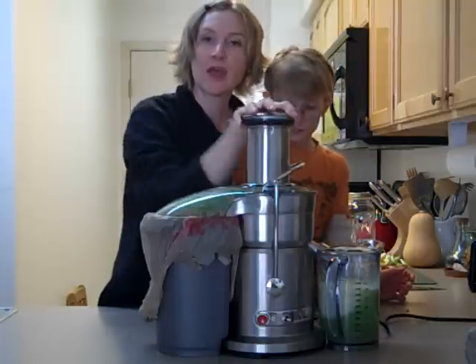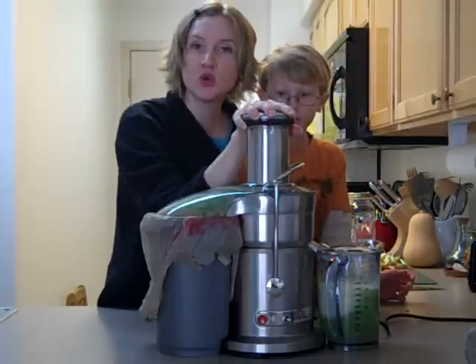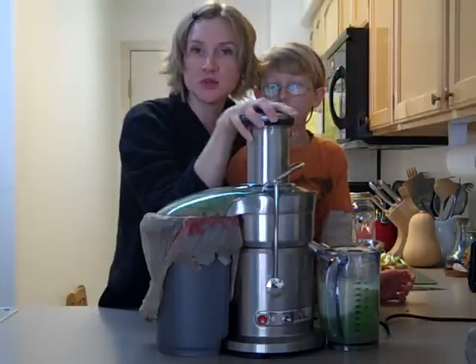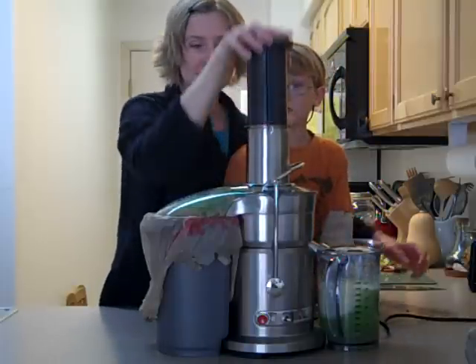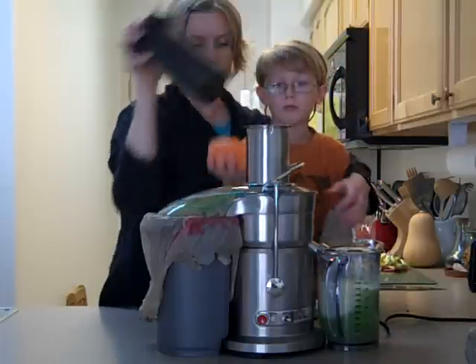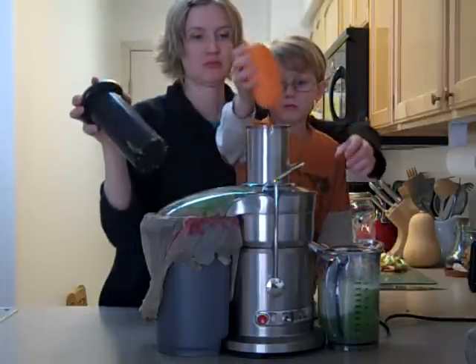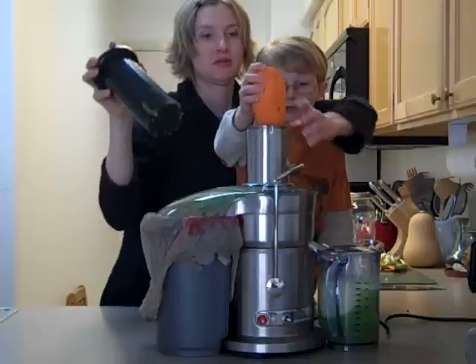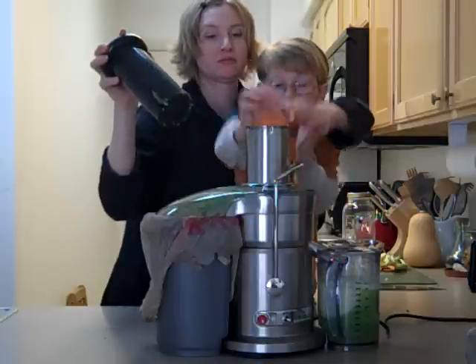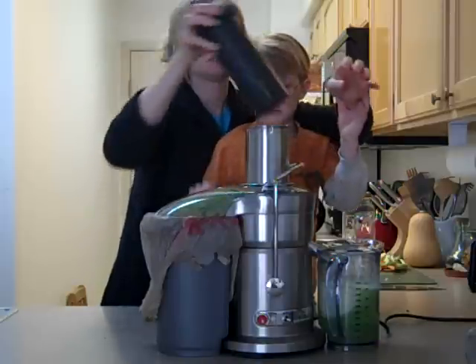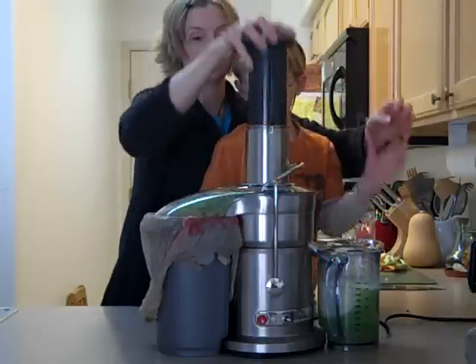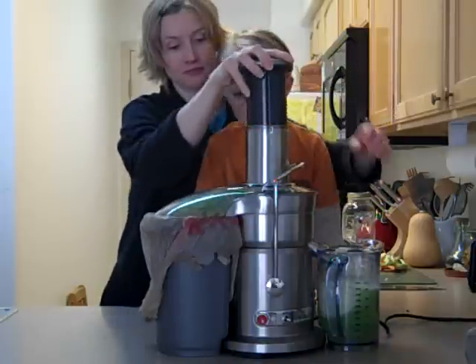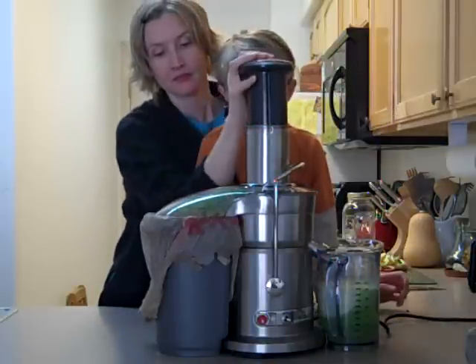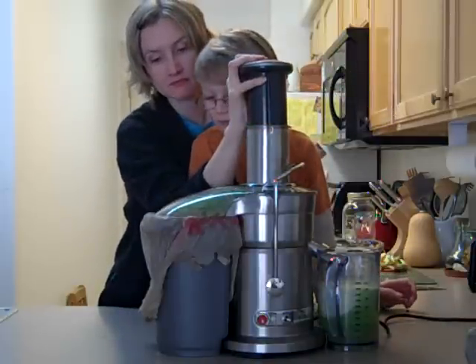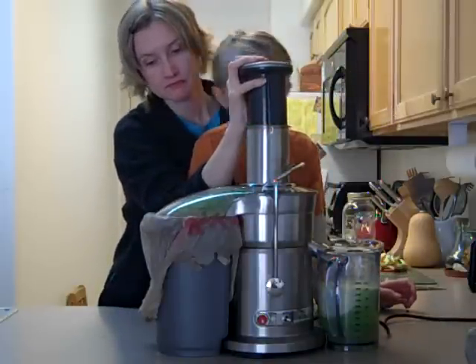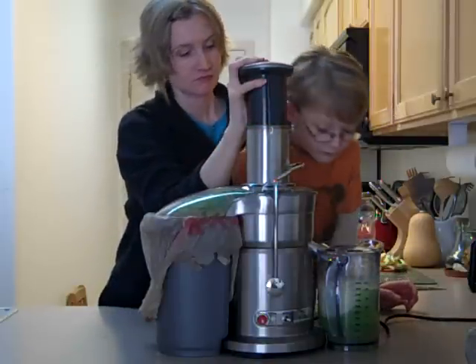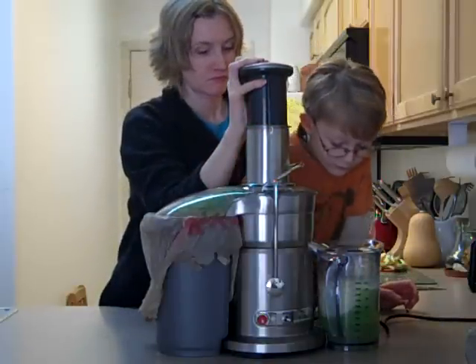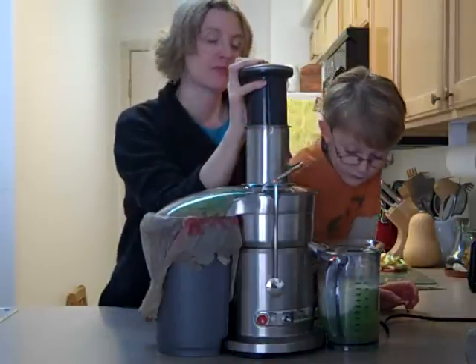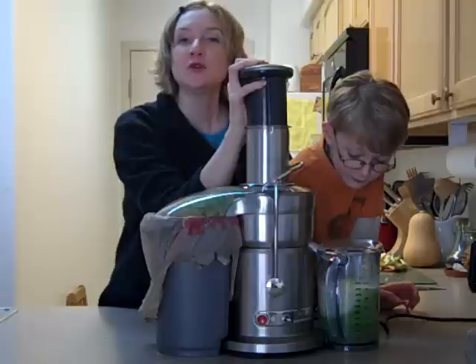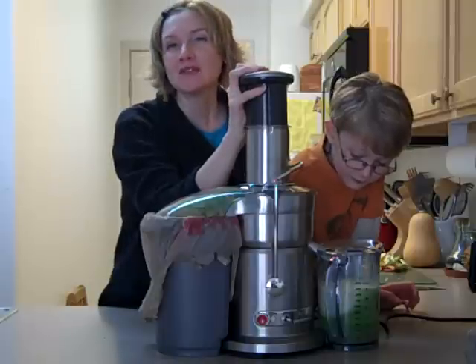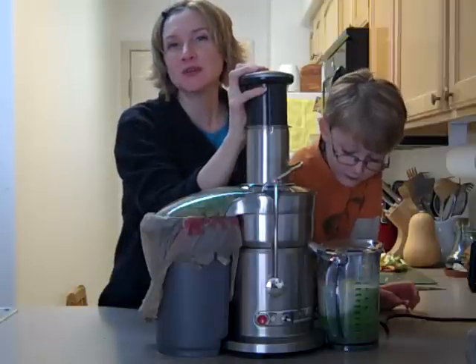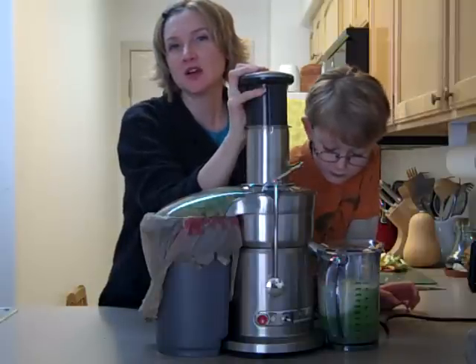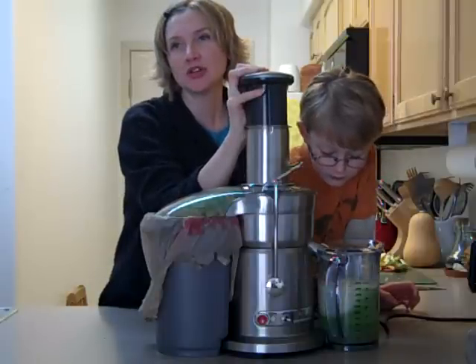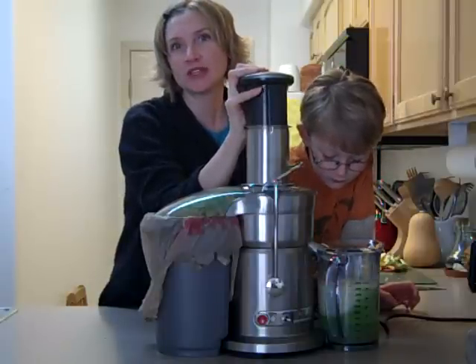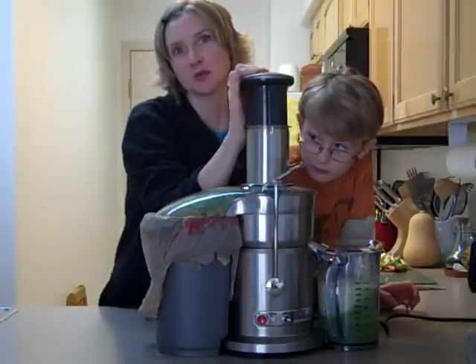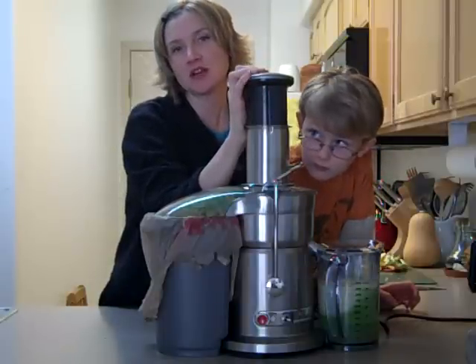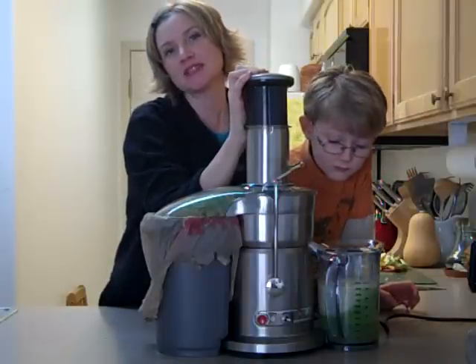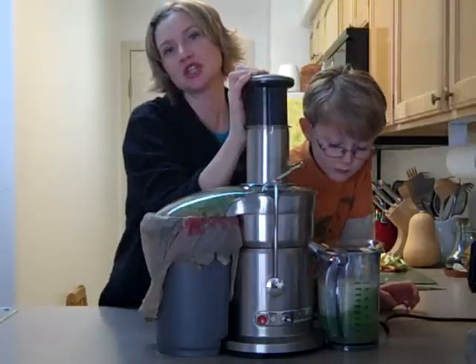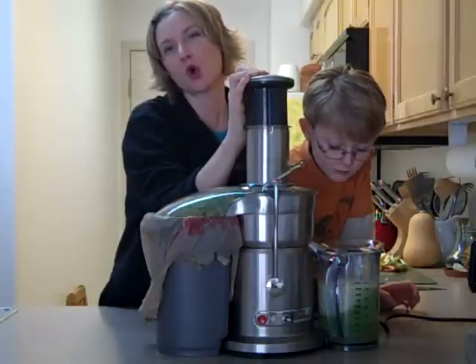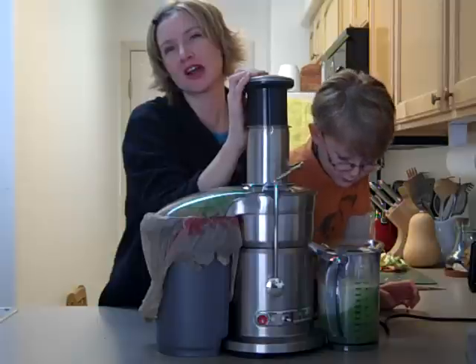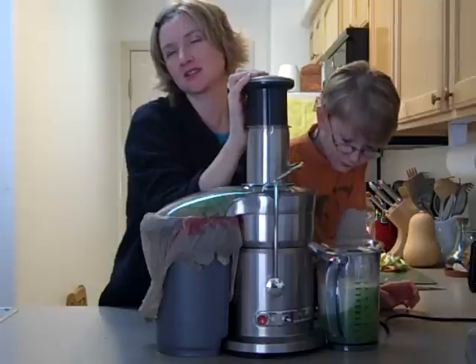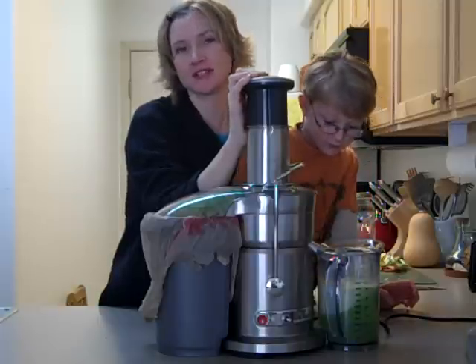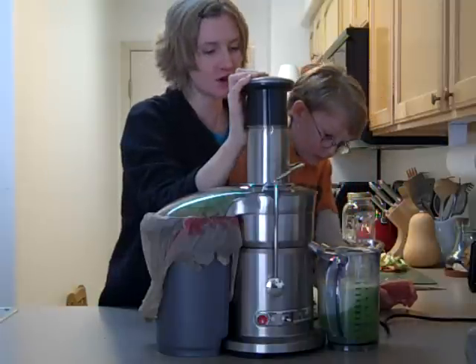Now we're going to do one sweet potato. If you don't have a sweet potato or you don't really like sweet potatoes, you can substitute four to six carrots.